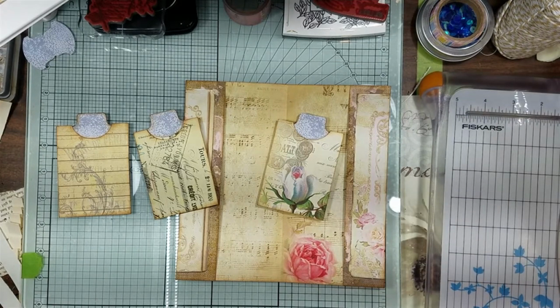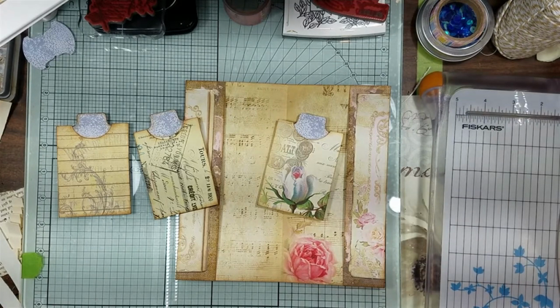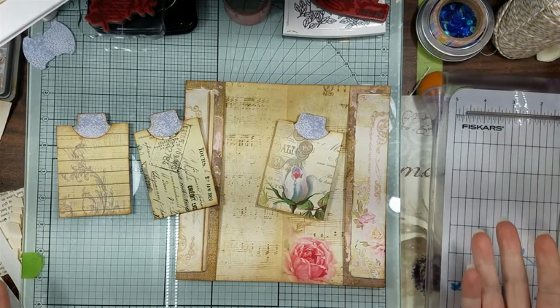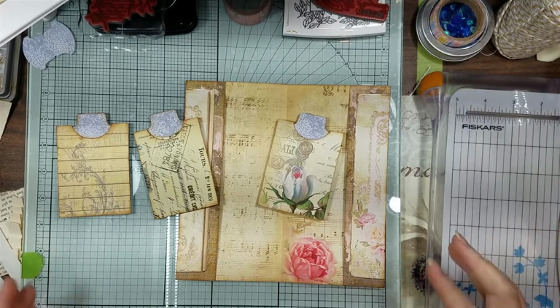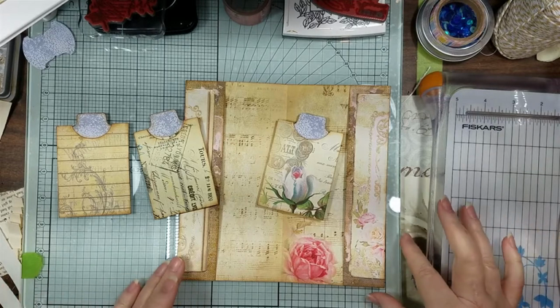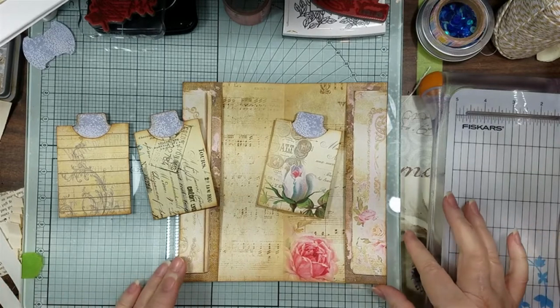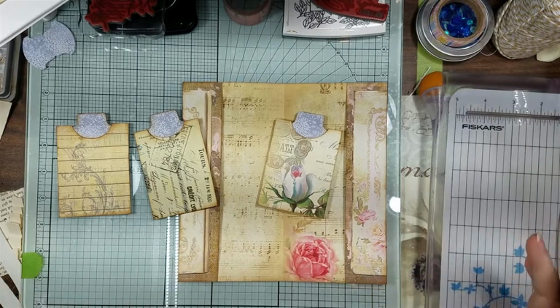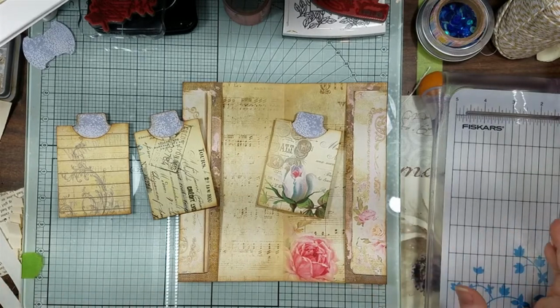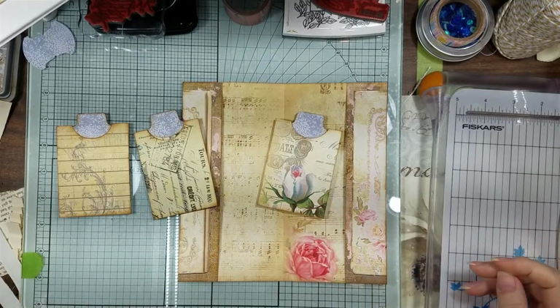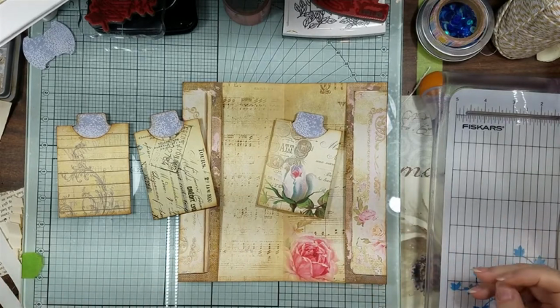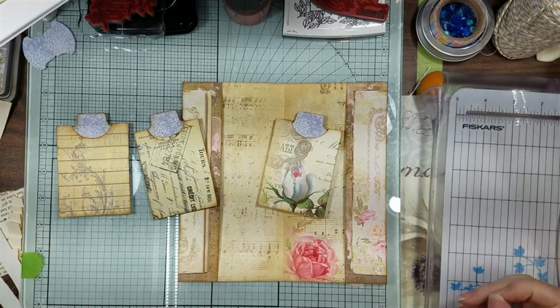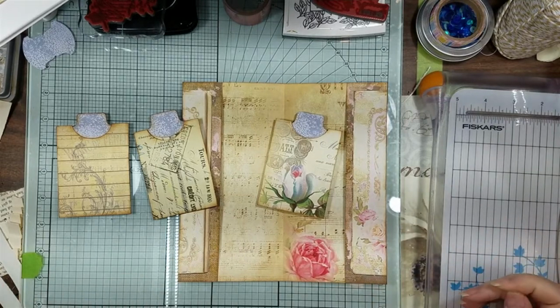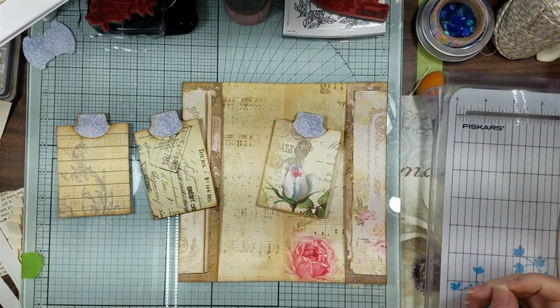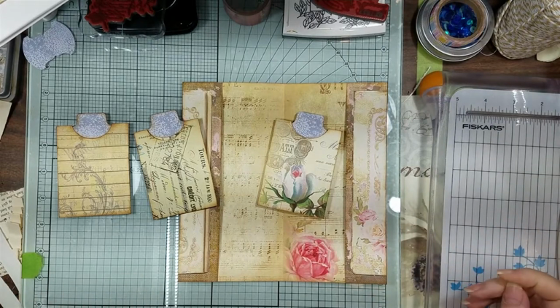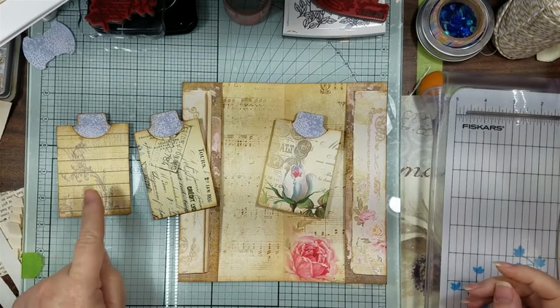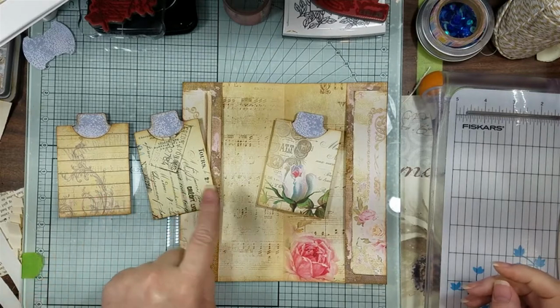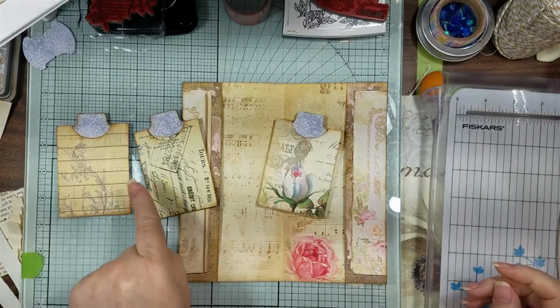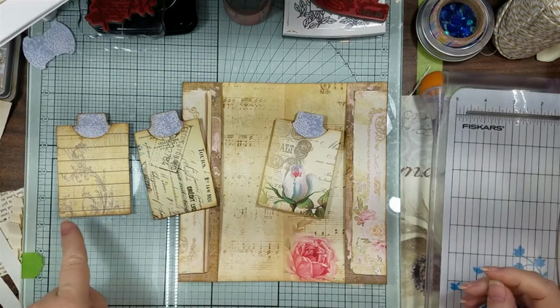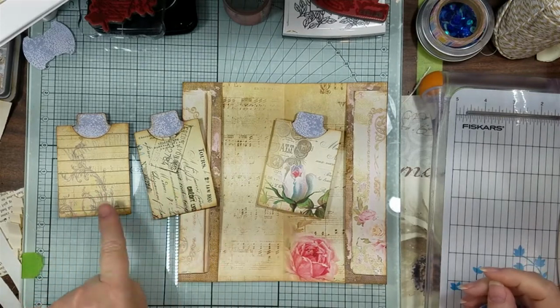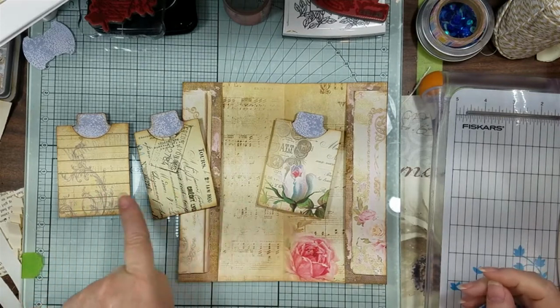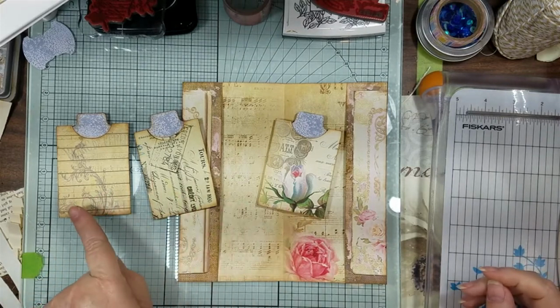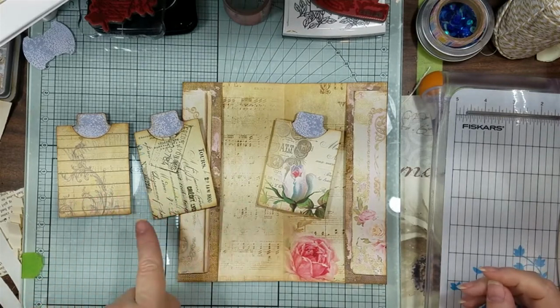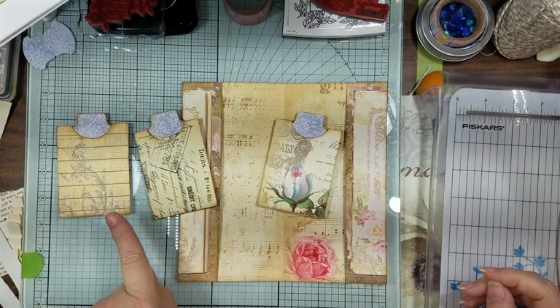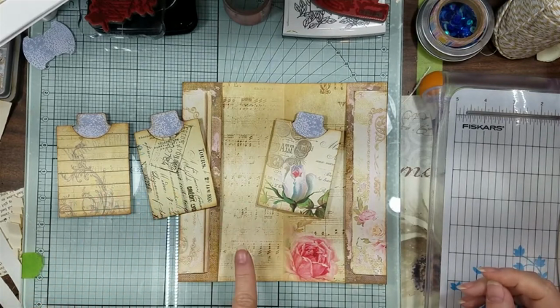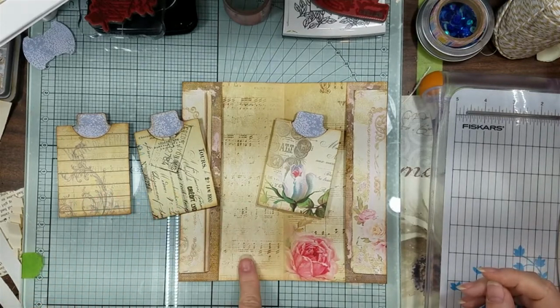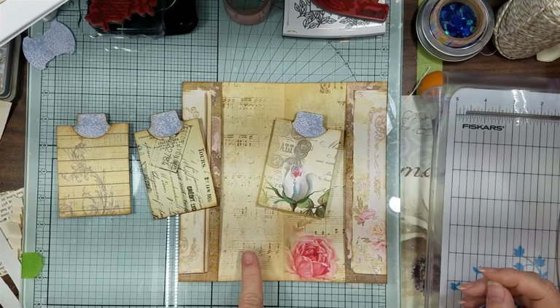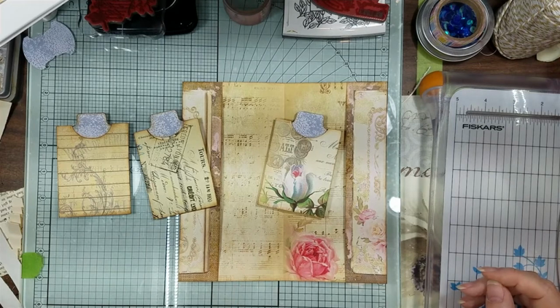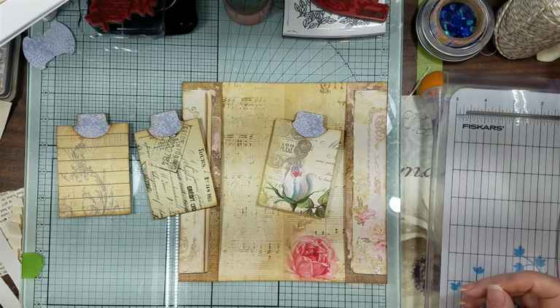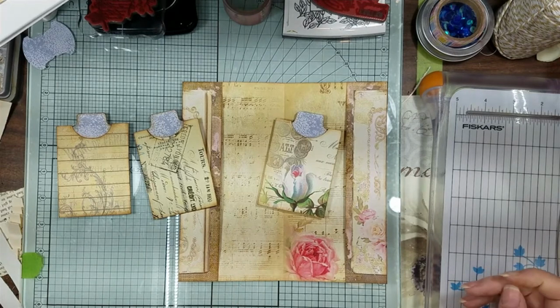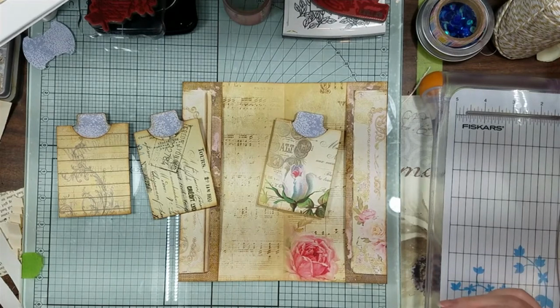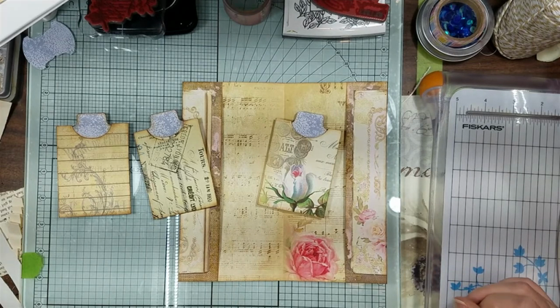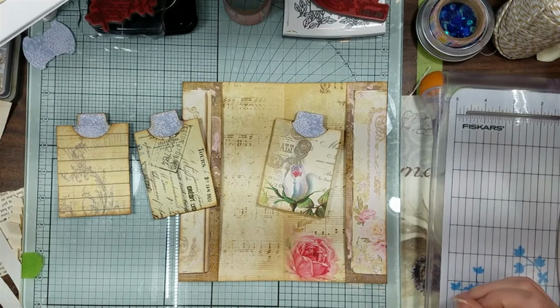I hope you enjoyed this little video. It's some quick and easy stuff especially for beginners, or if you have these things and you're just like, well what do I do with them? We'll decorate these when we put them in the journal that they're going to go in.